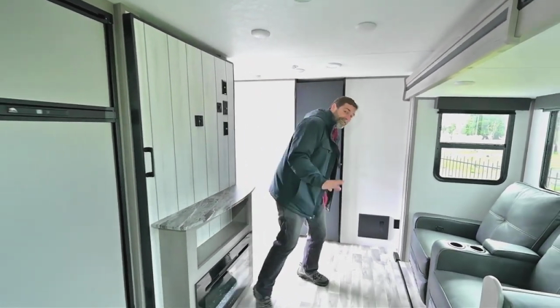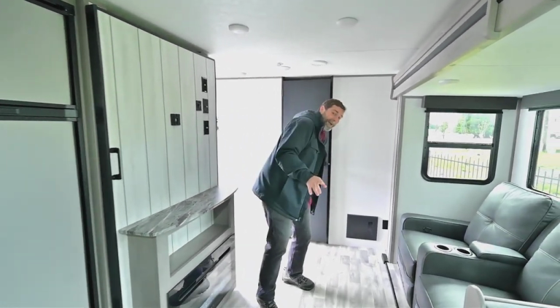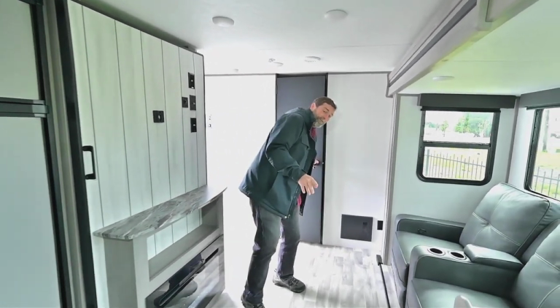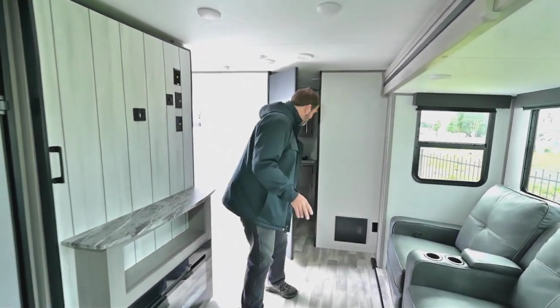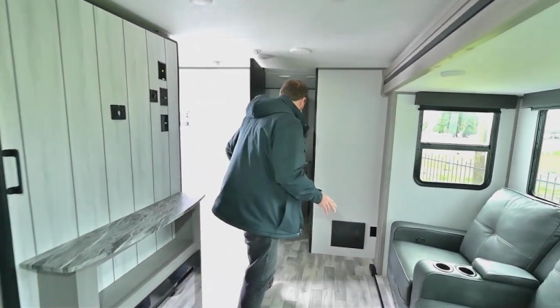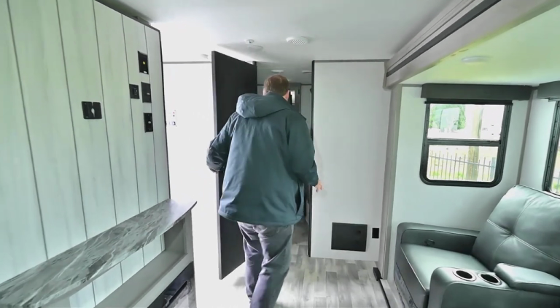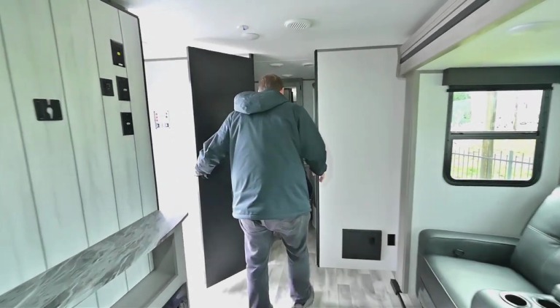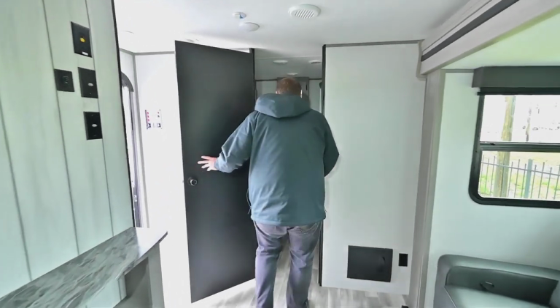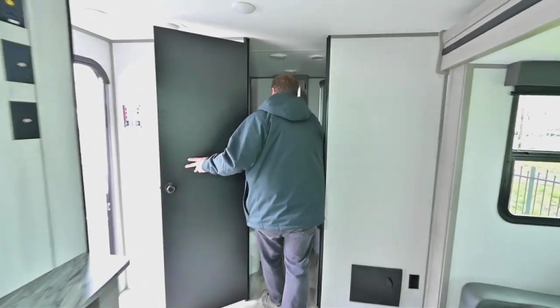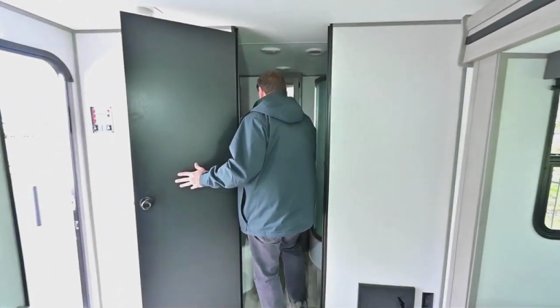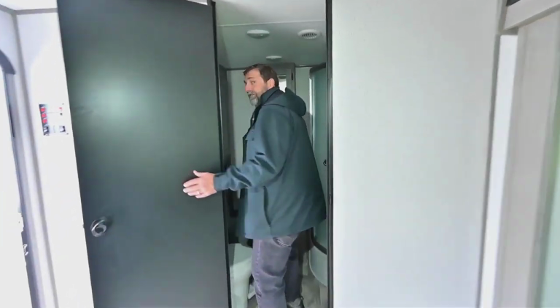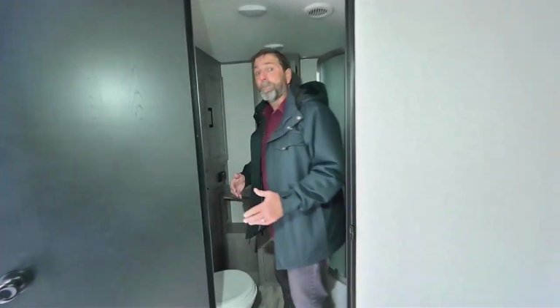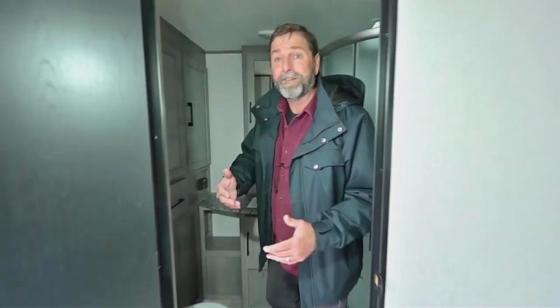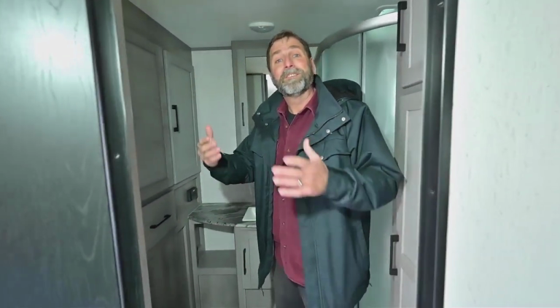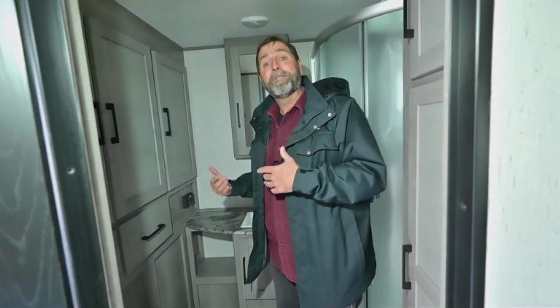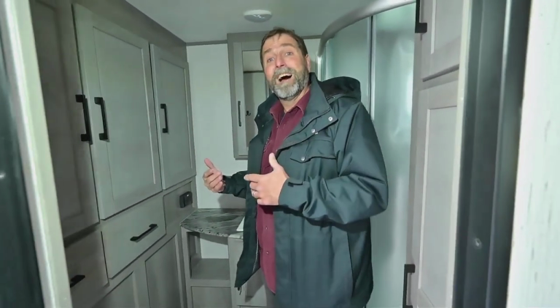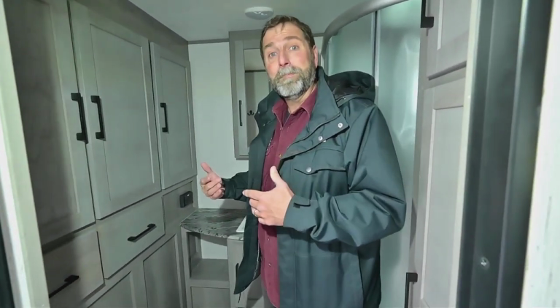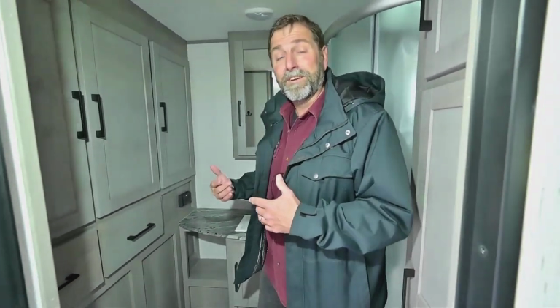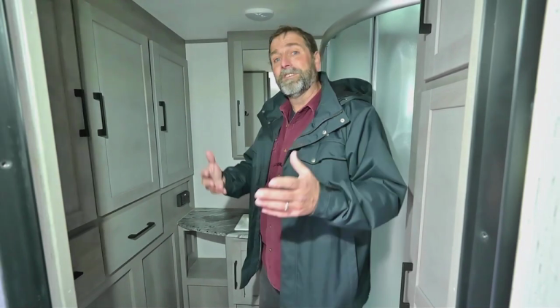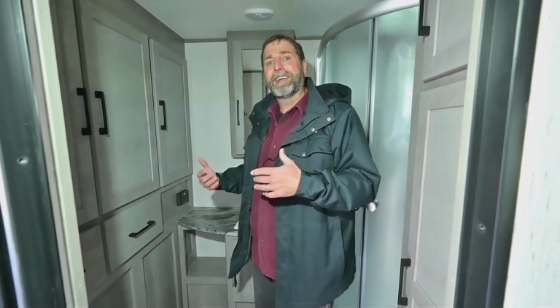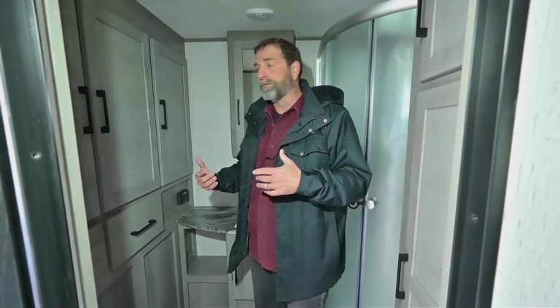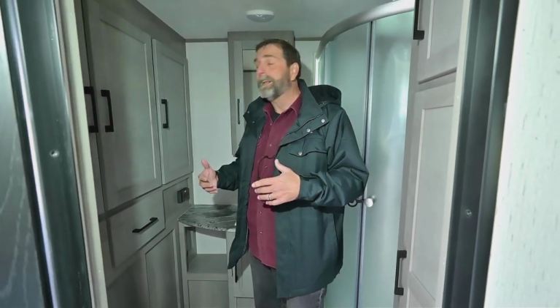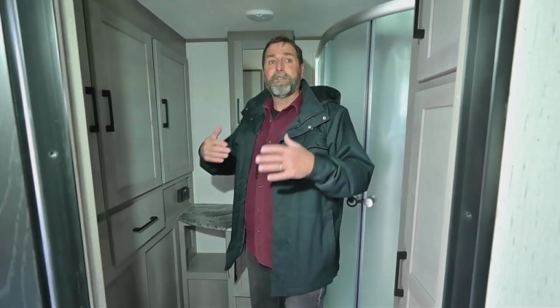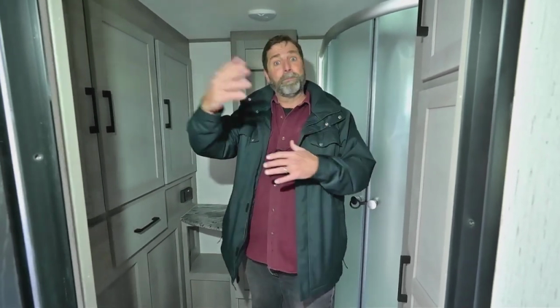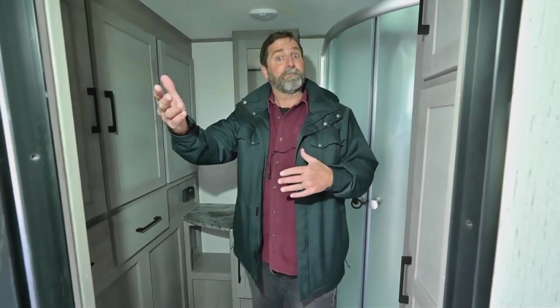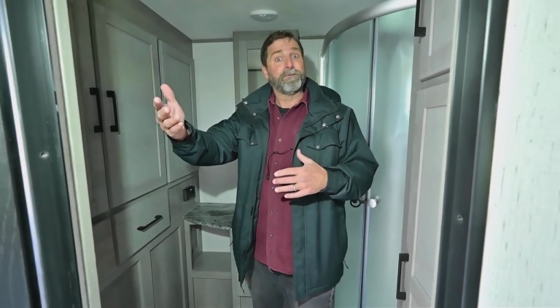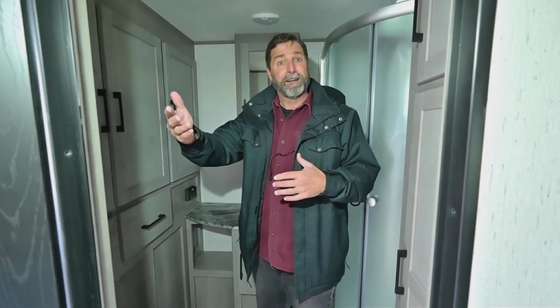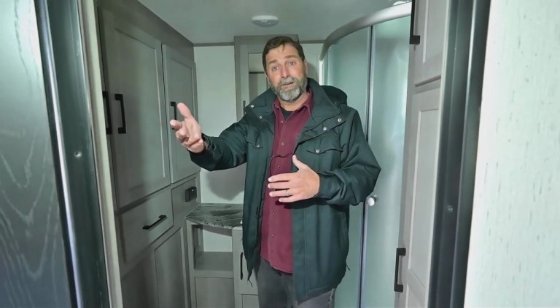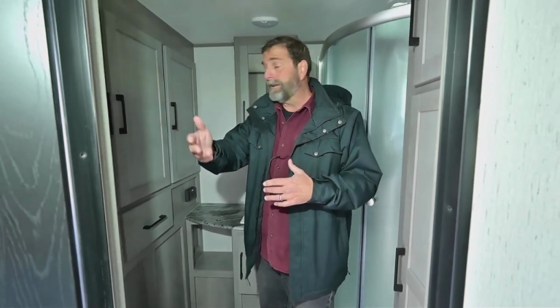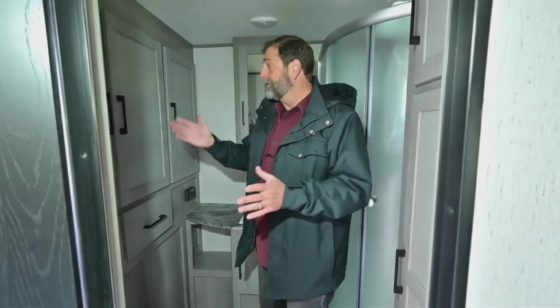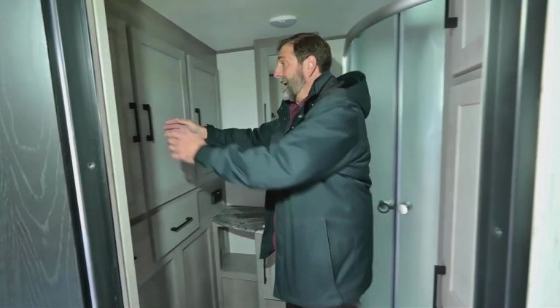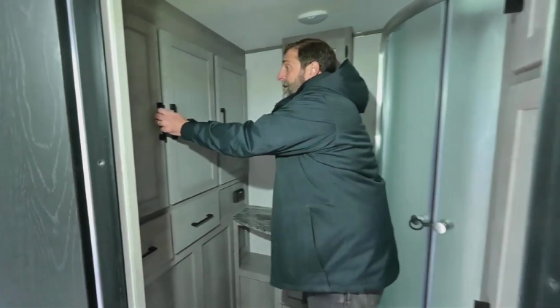One of the reasons this trailer feels so open is that the bathroom is not in the middle of the coach — it's back at the rear. That opens up the whole floor plan up front.